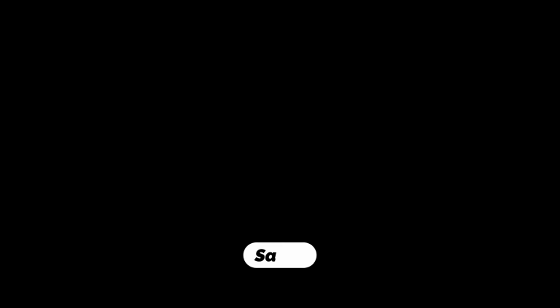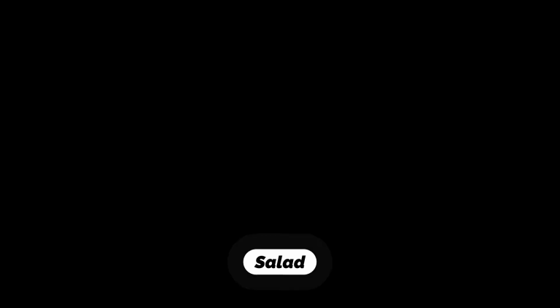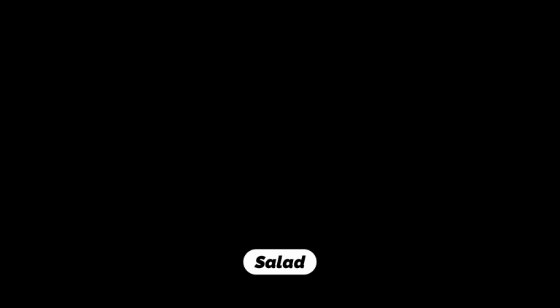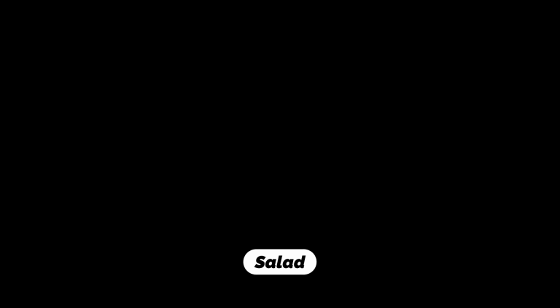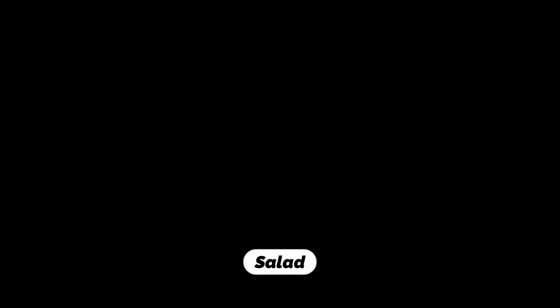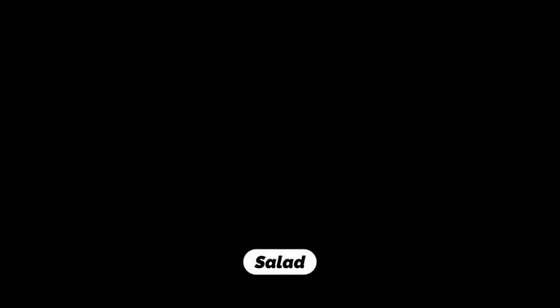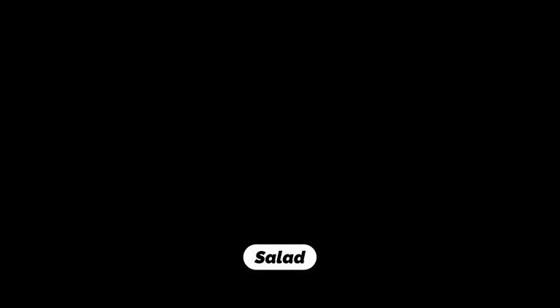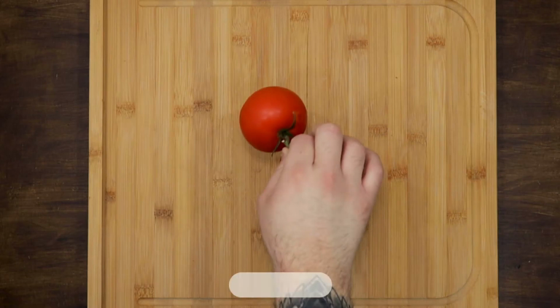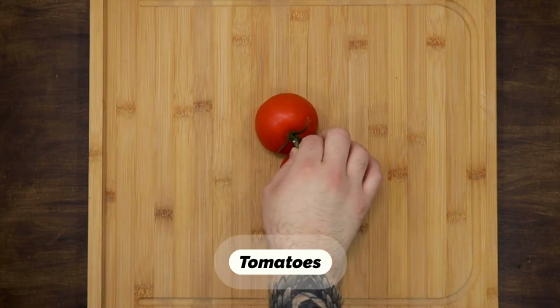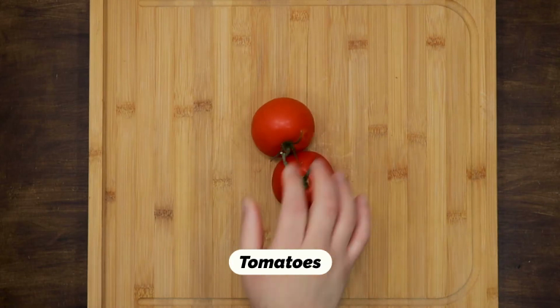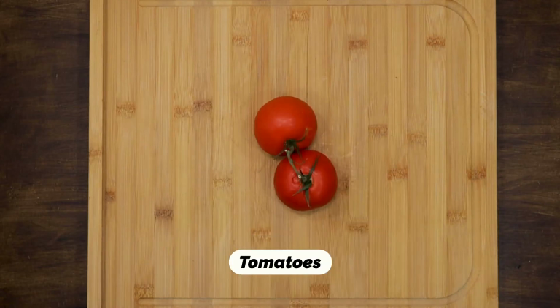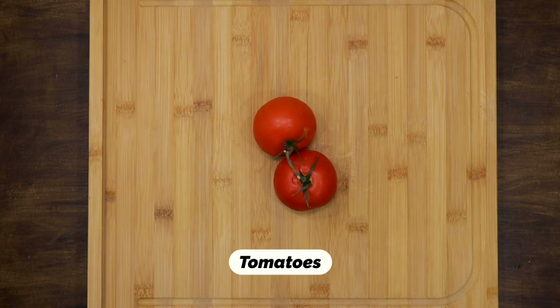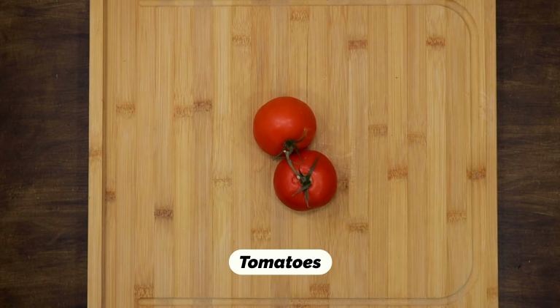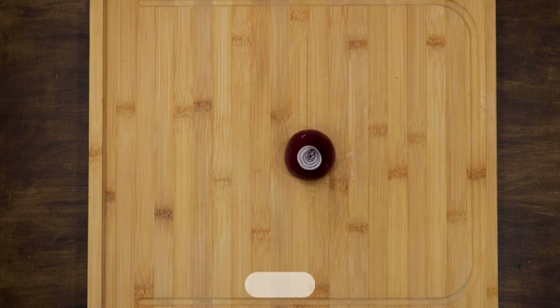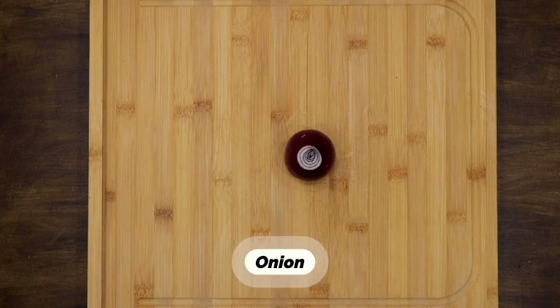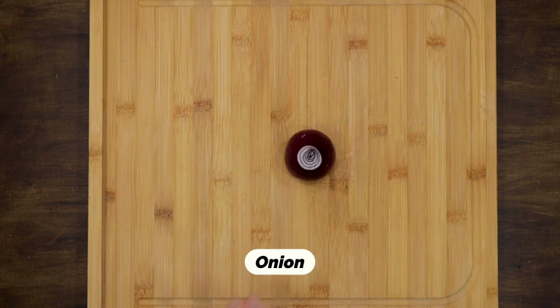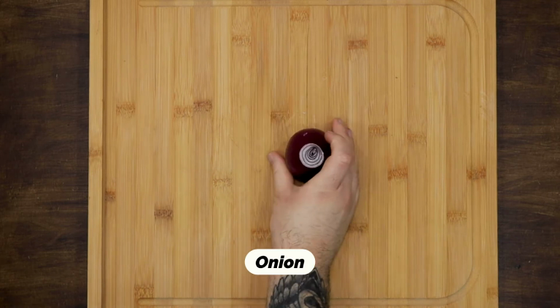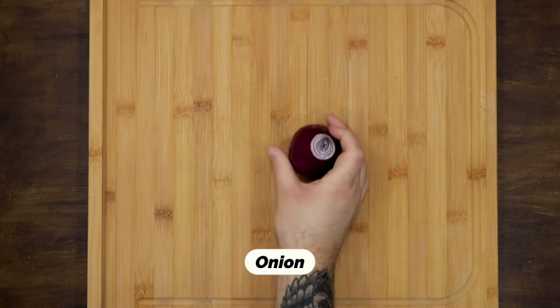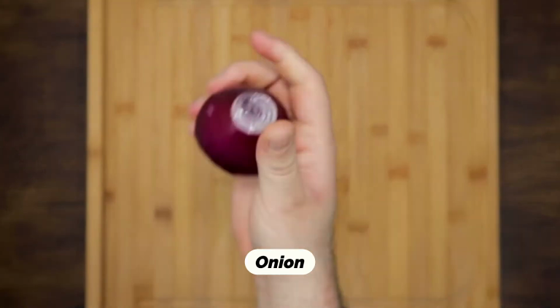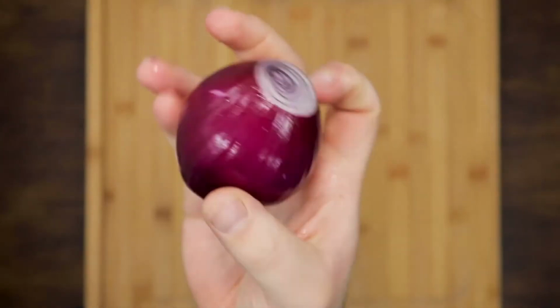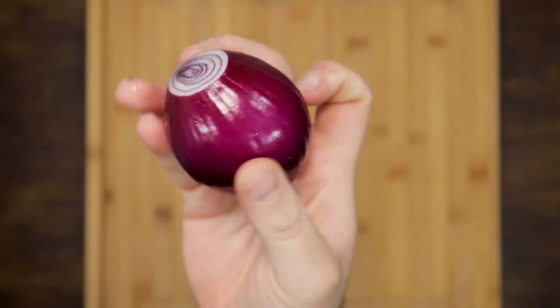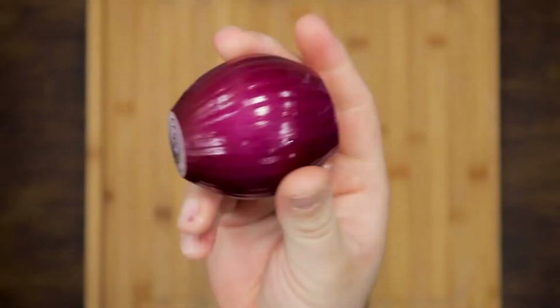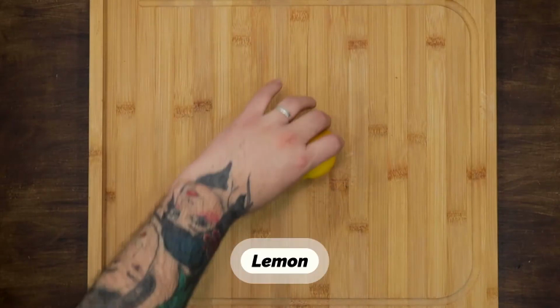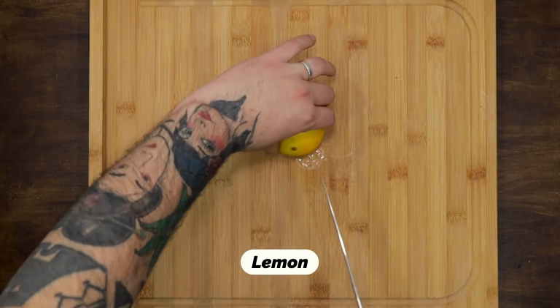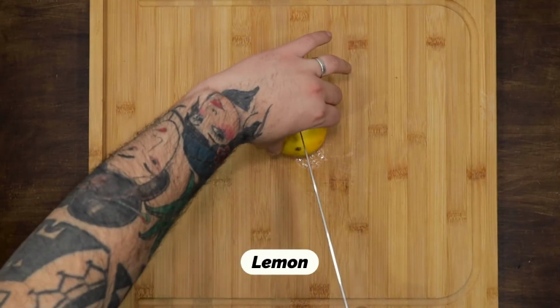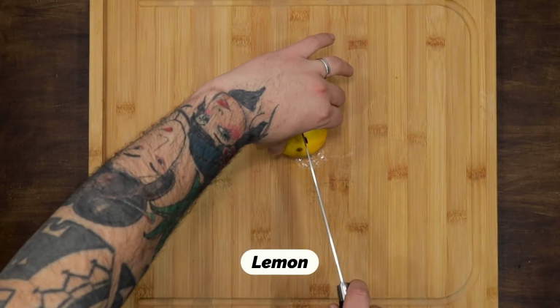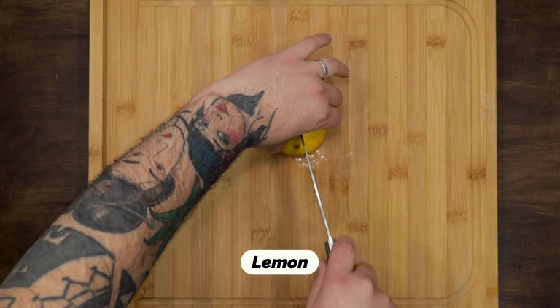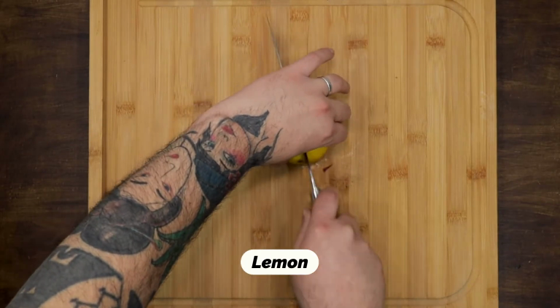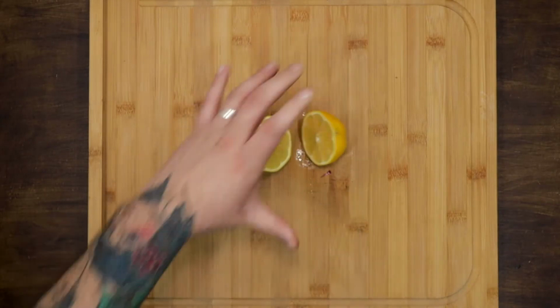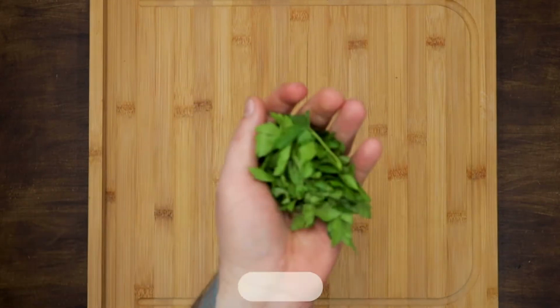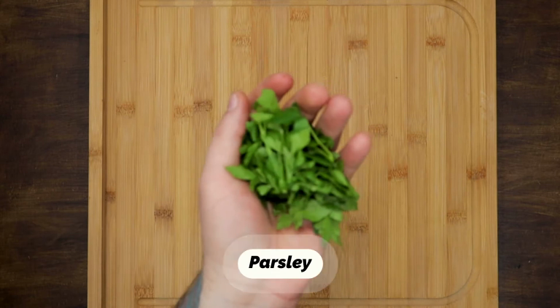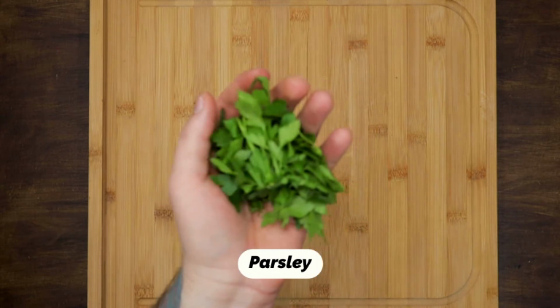For the salad: ripe tomatoes, onion, a lemon and parsley.